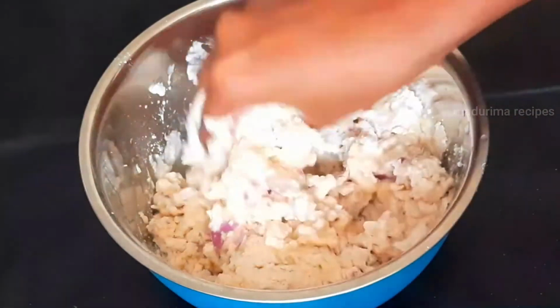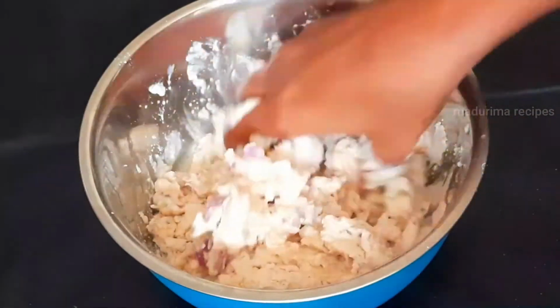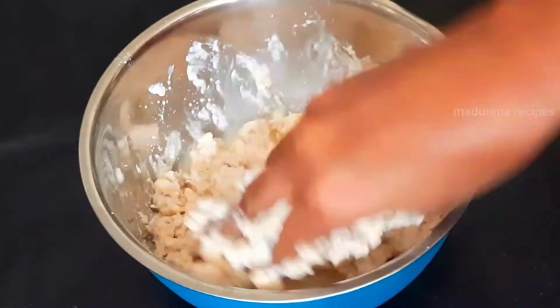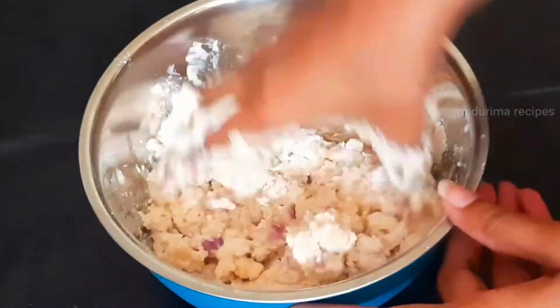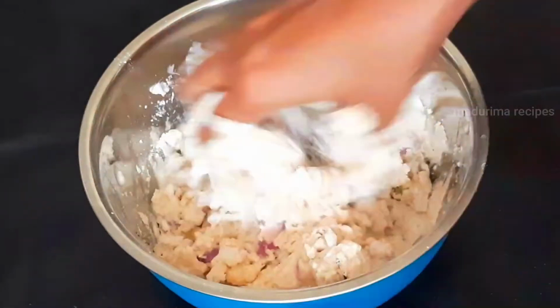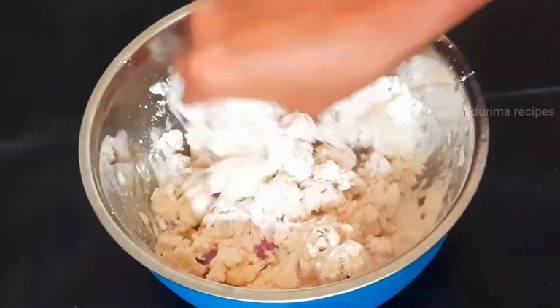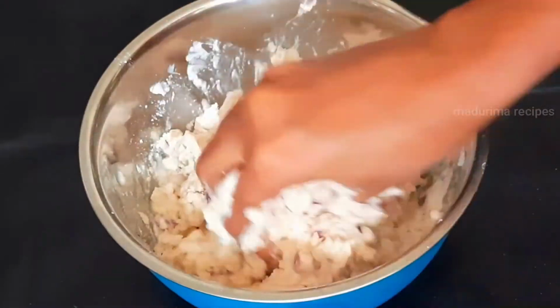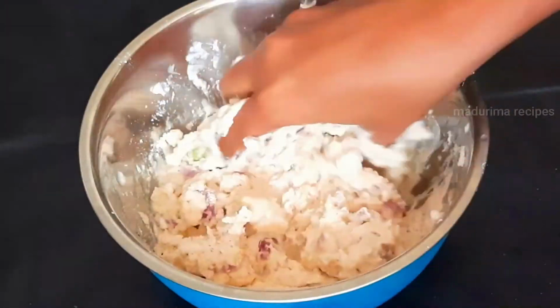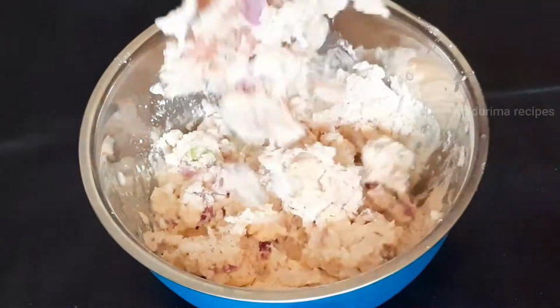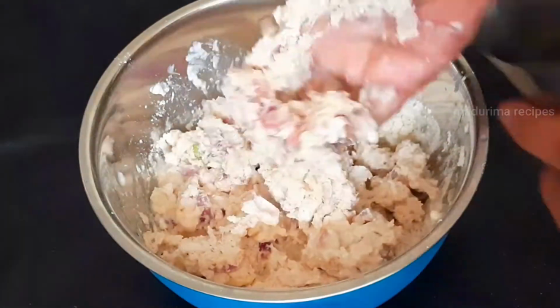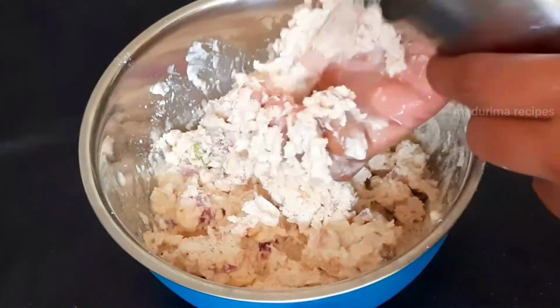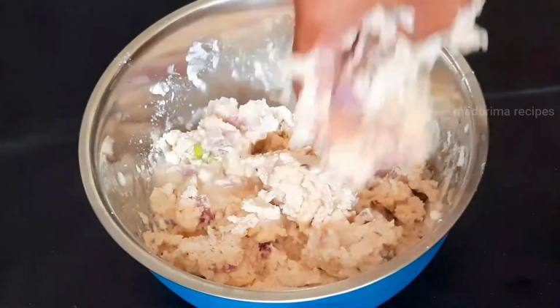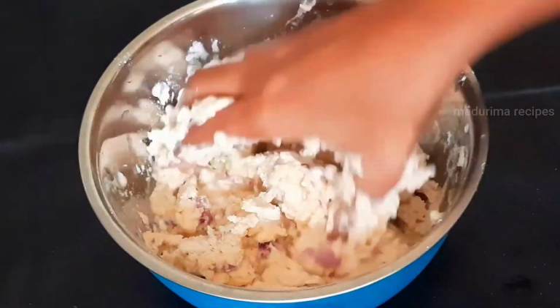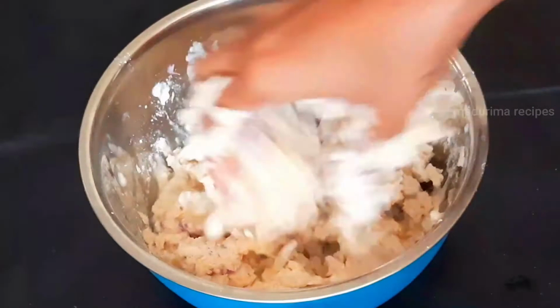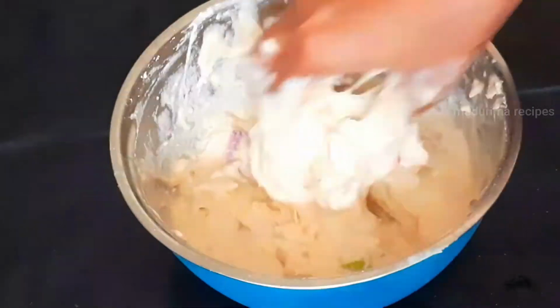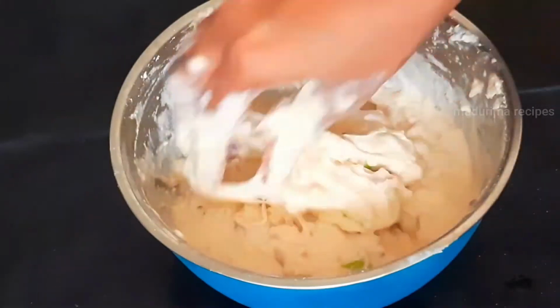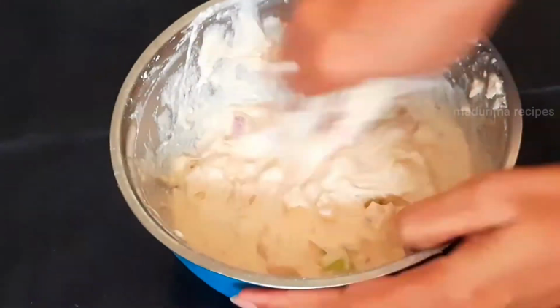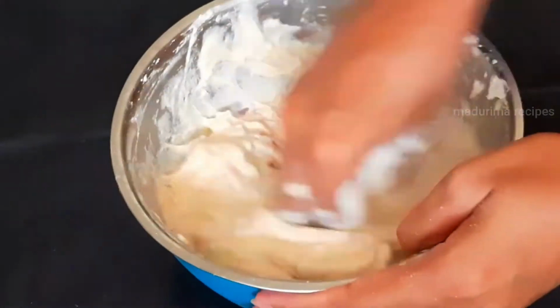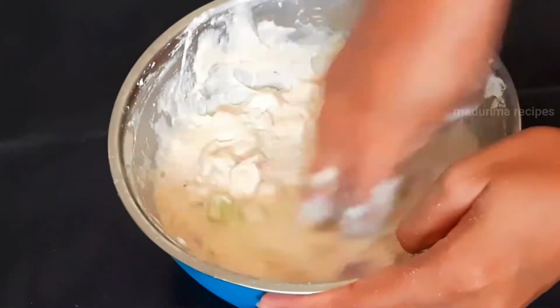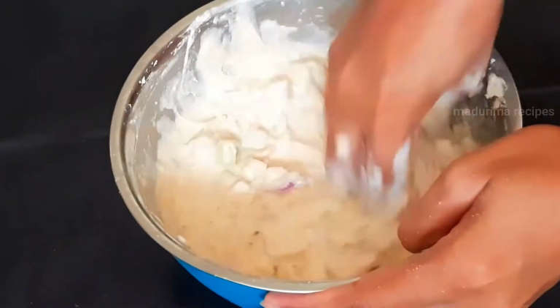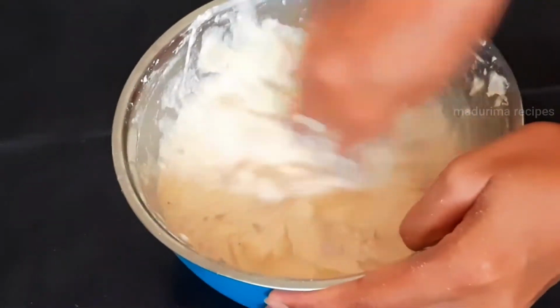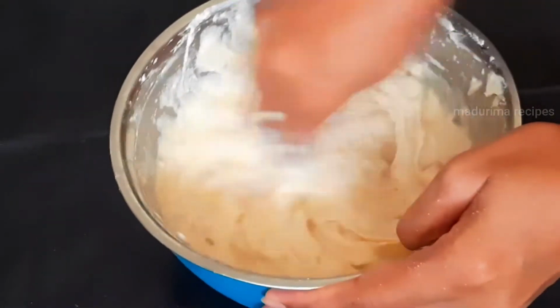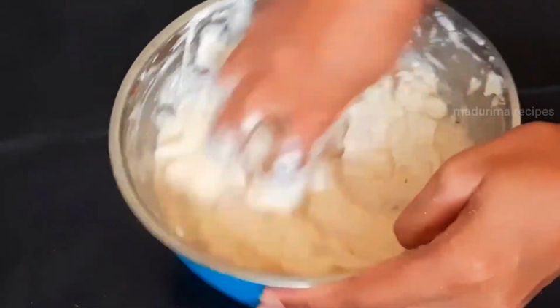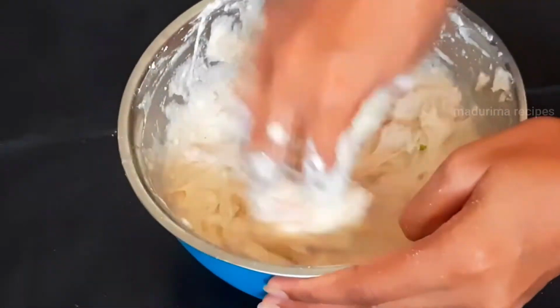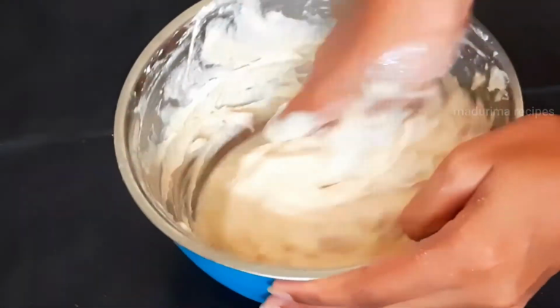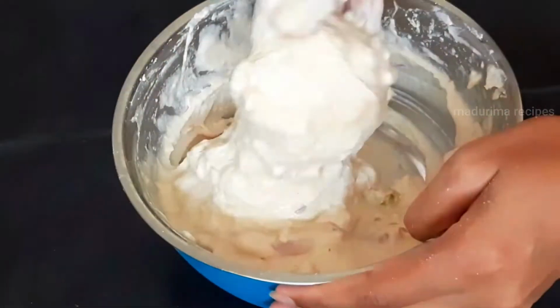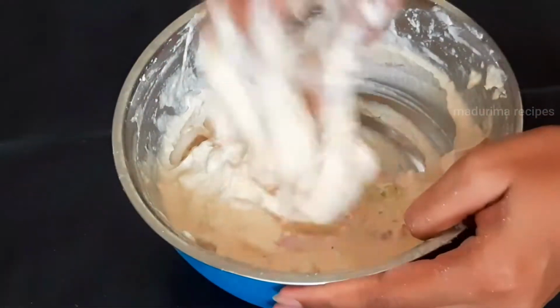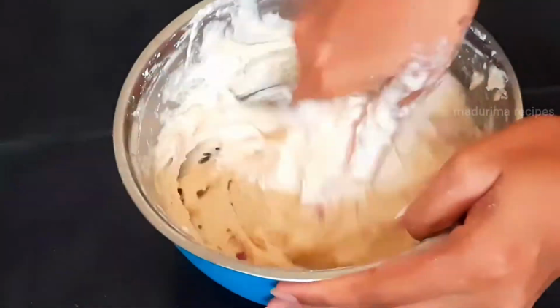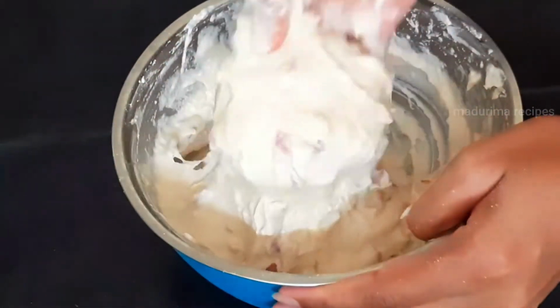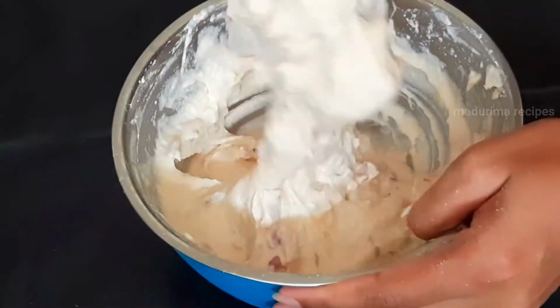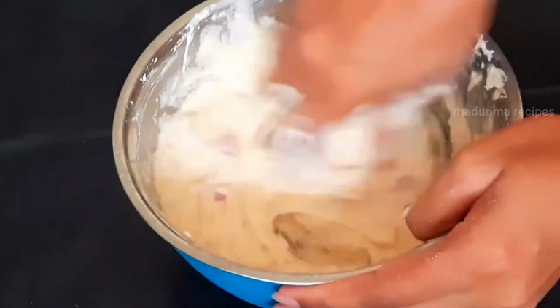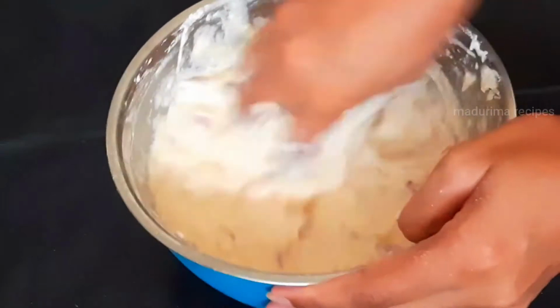Add the bread to the bread. Now, we have to make the ponadra — we need to make the pot of wood. Then we put the pot on the pot.